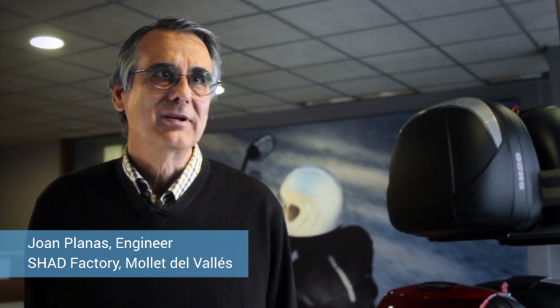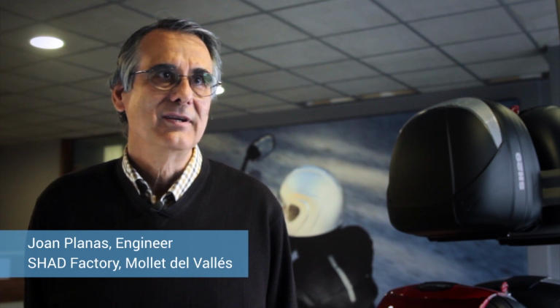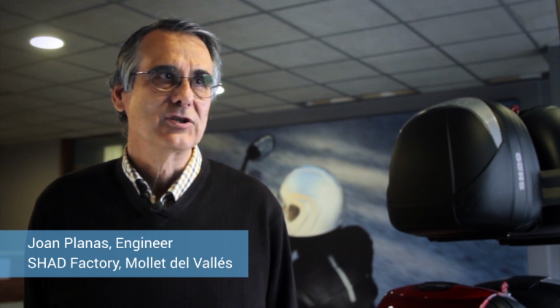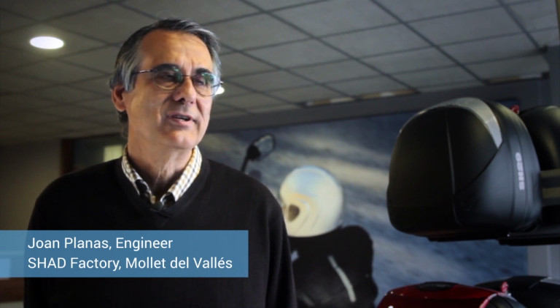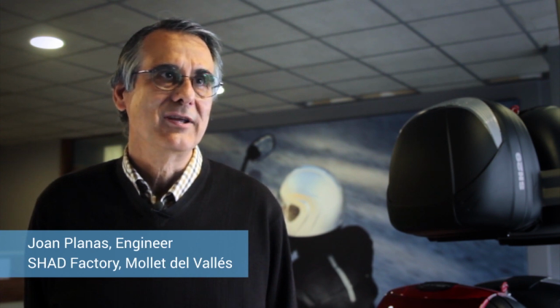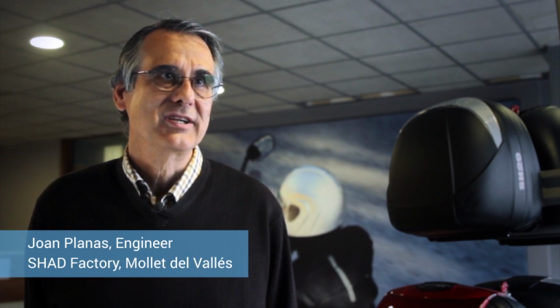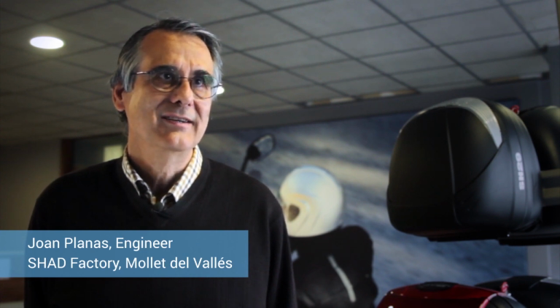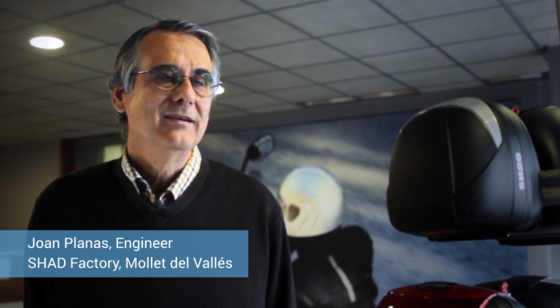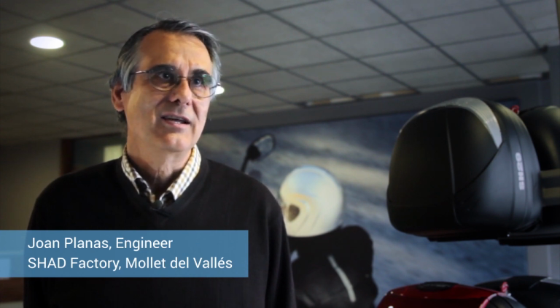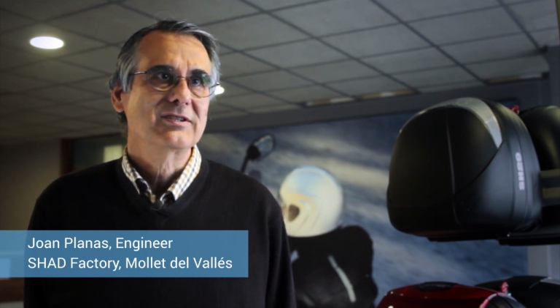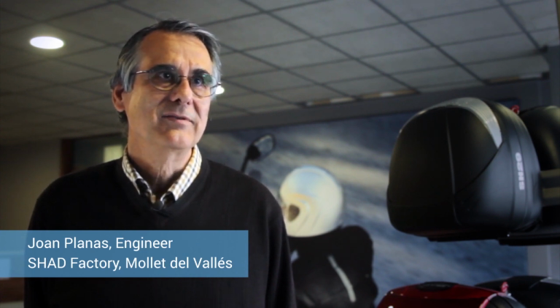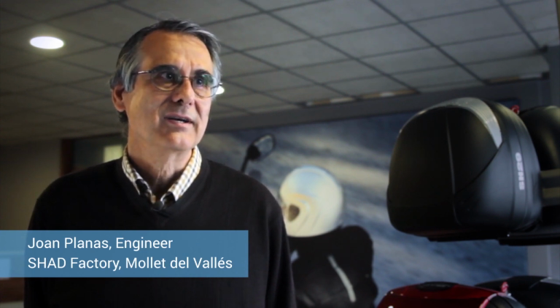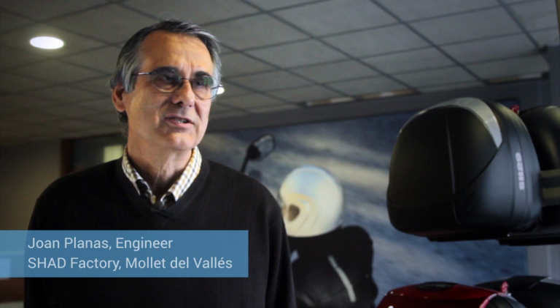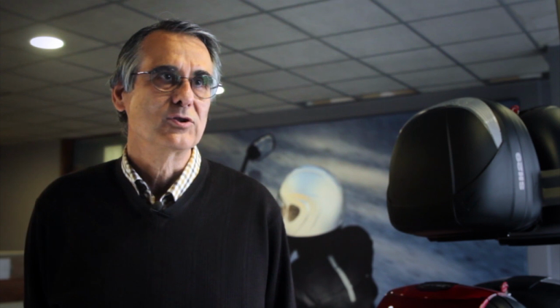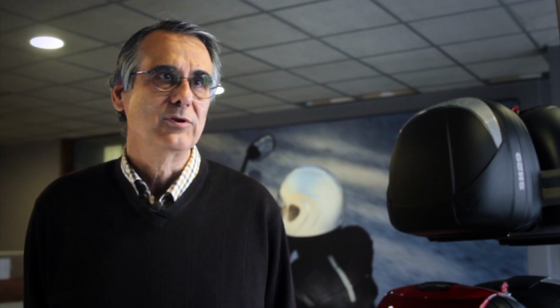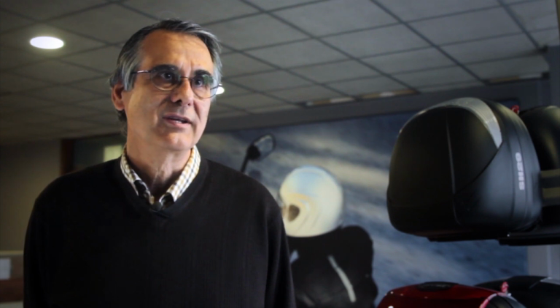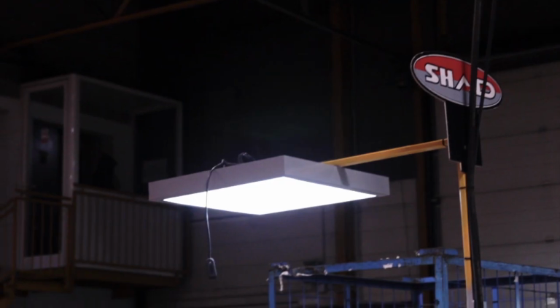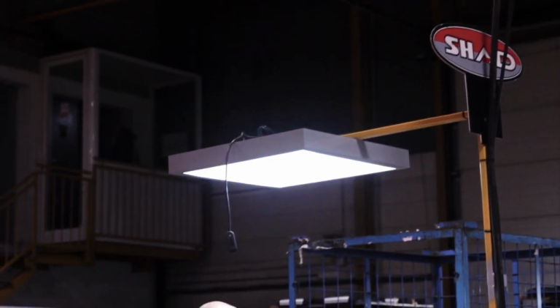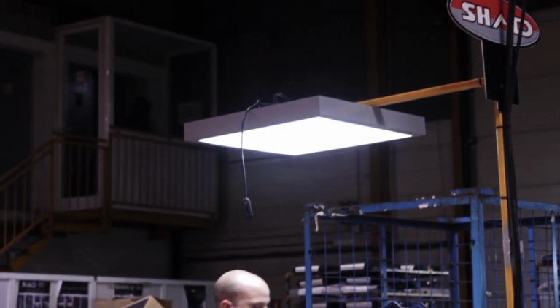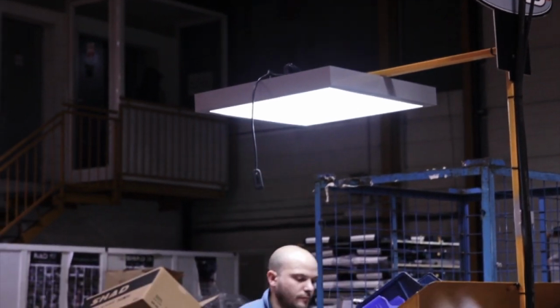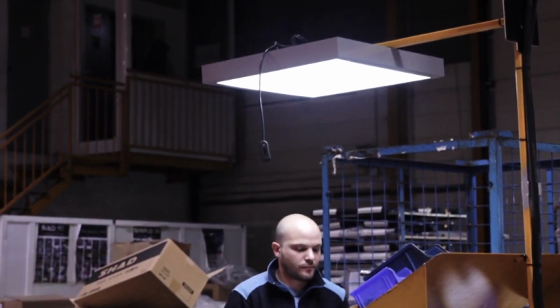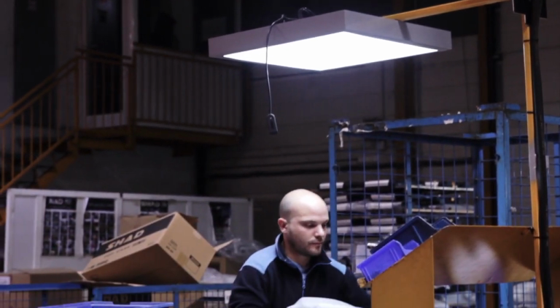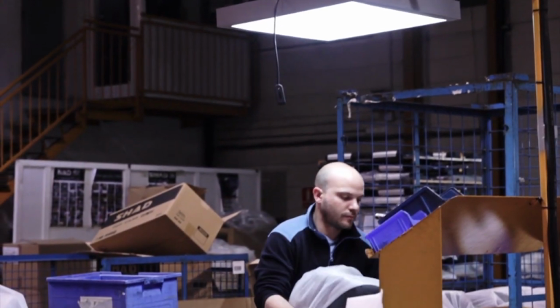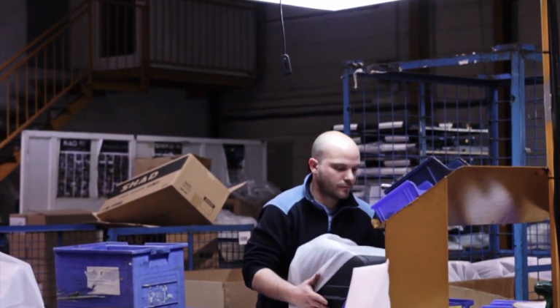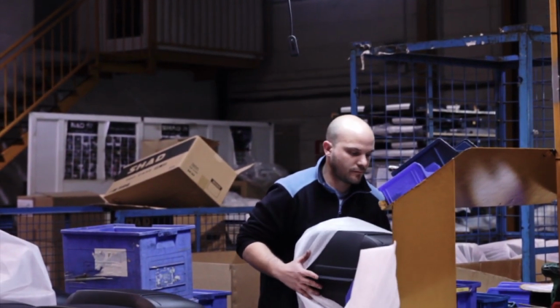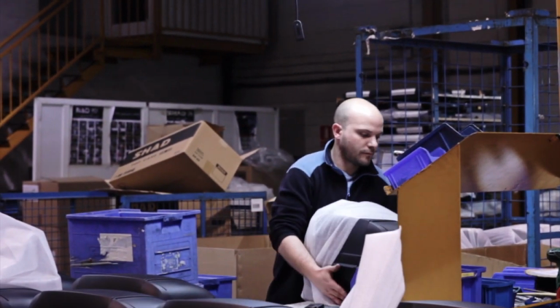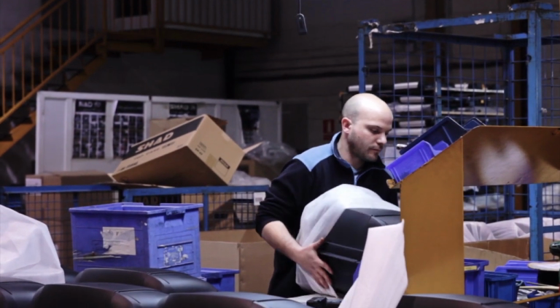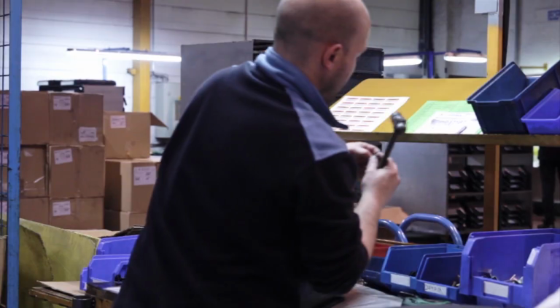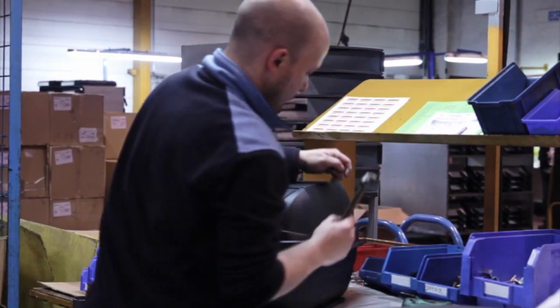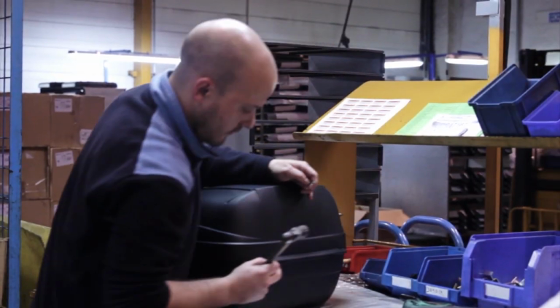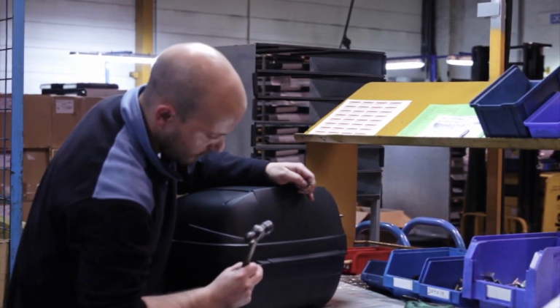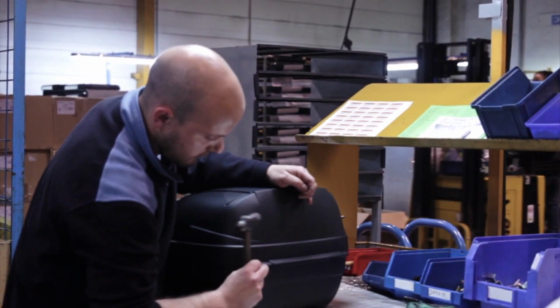NADSL is a medium-sized company founded 40 years ago. Our 200 employees work at several different facilities, making the Shad top and side cases, as well as pannier systems for motorcycles.